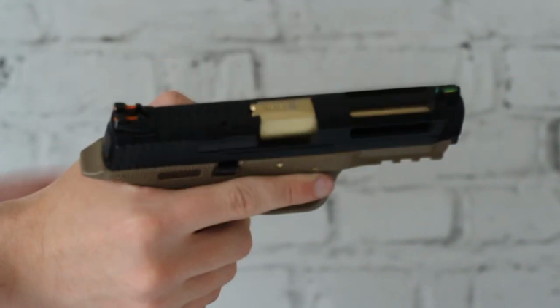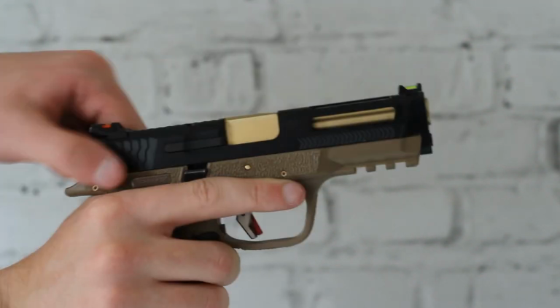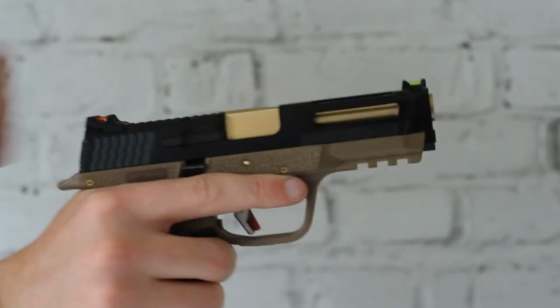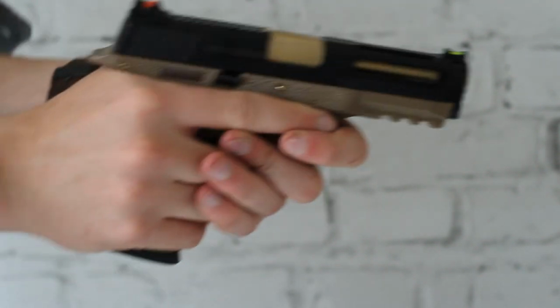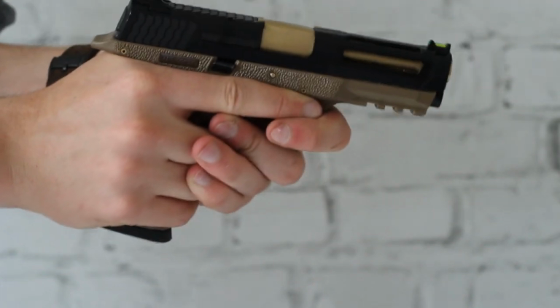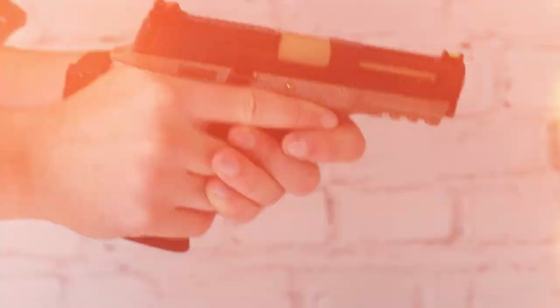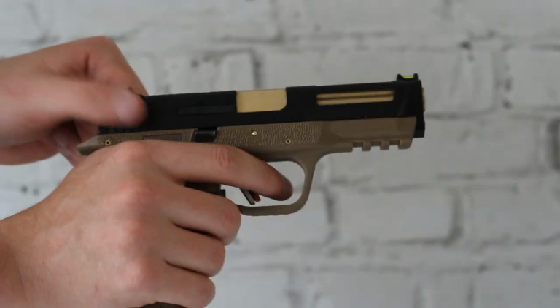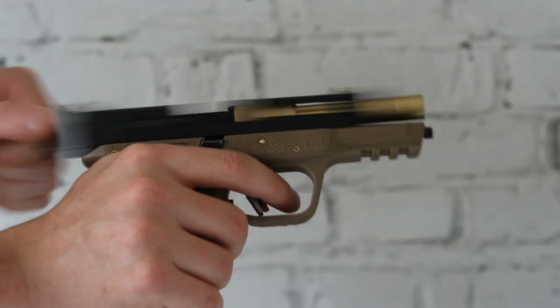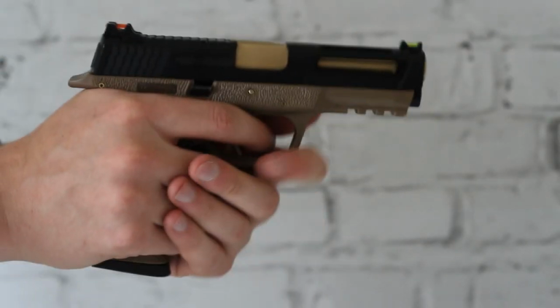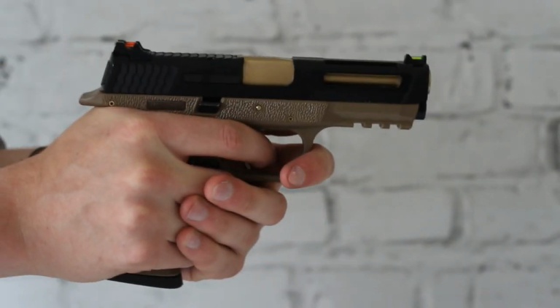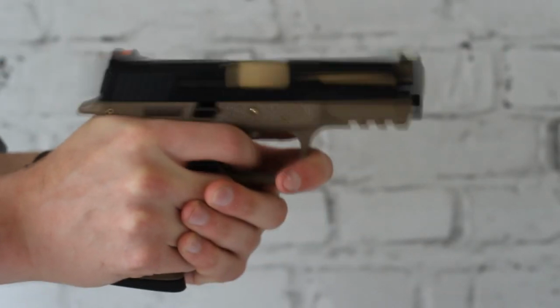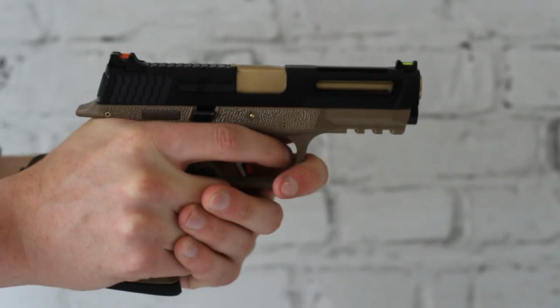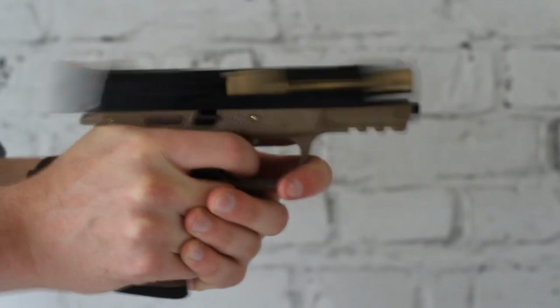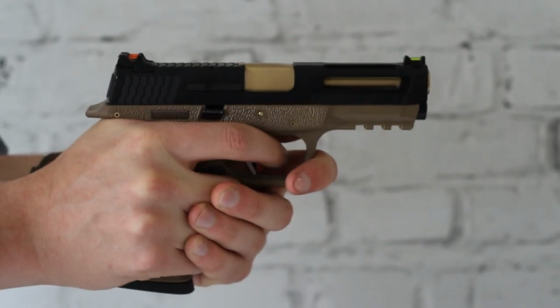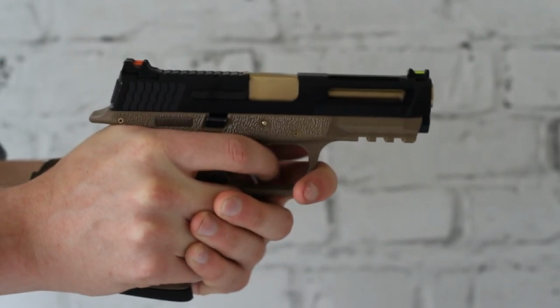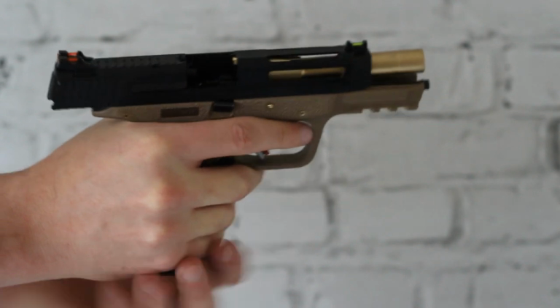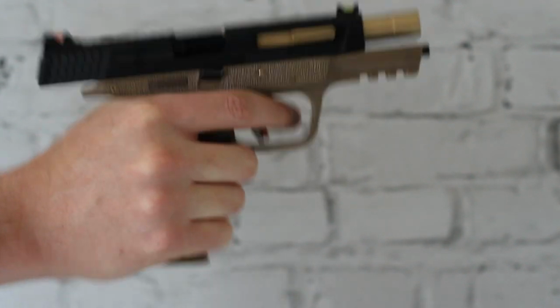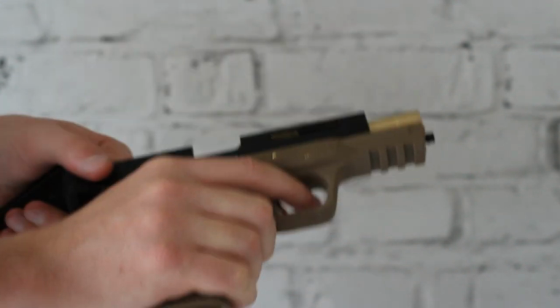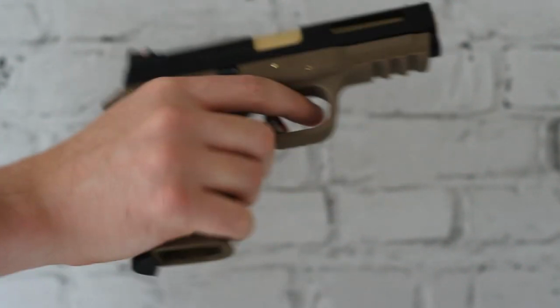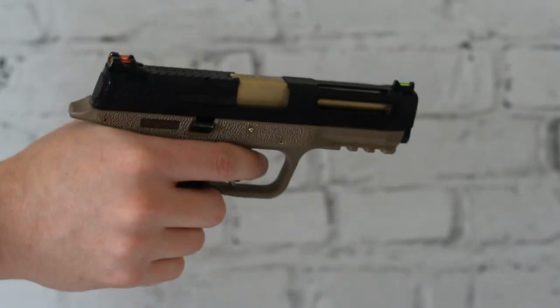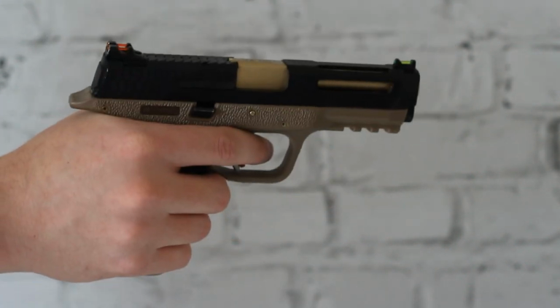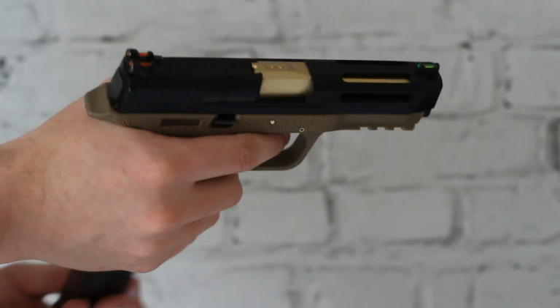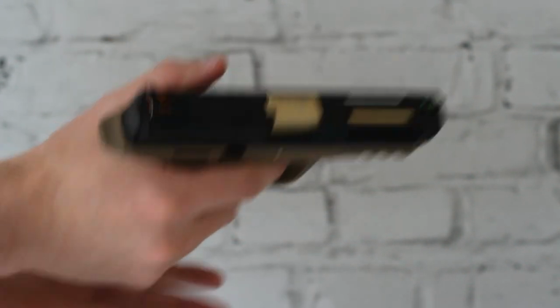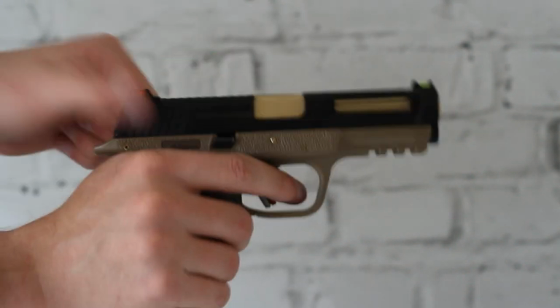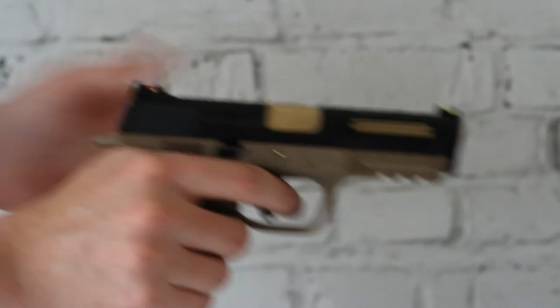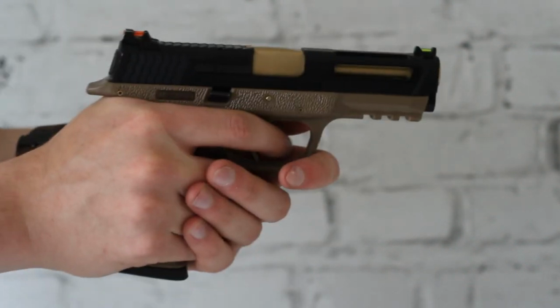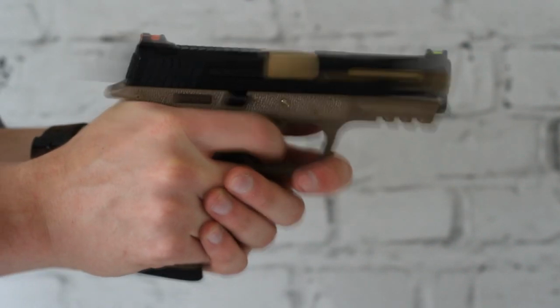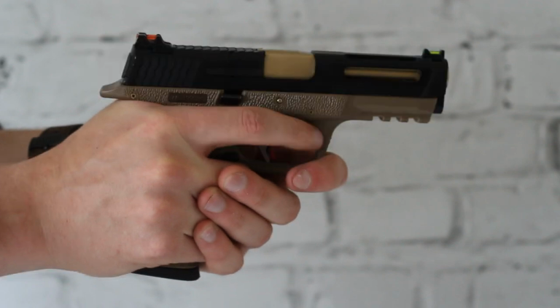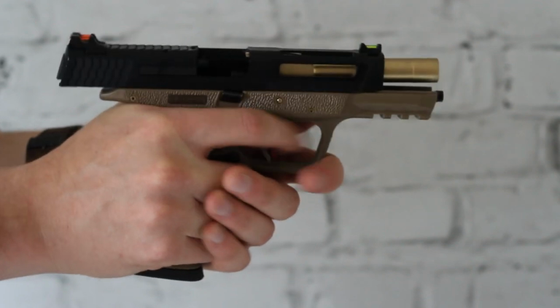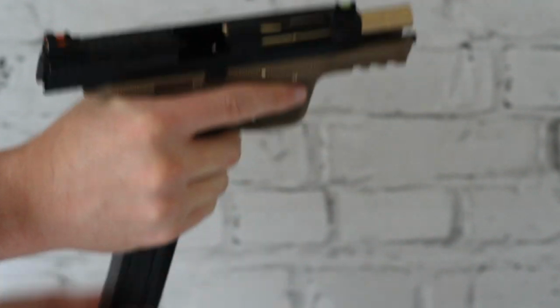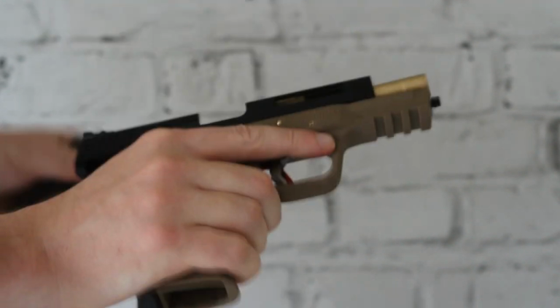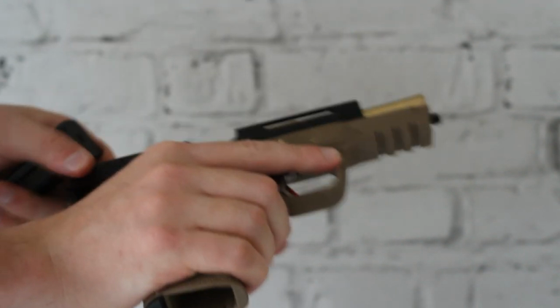With the E-Force version of WE's M&P, you get all the usual things you've come to expect from WE pistols — pretty good, solid build quality, very reliable, especially for the price. This gun comes in at just under £150, but on top of that, you get this very cool customised style look.